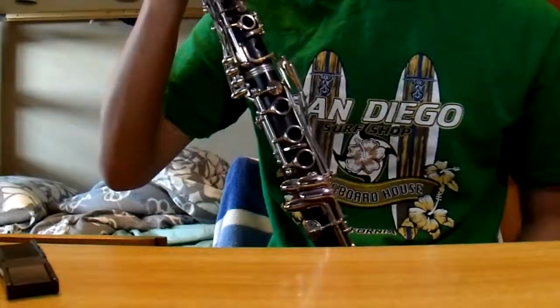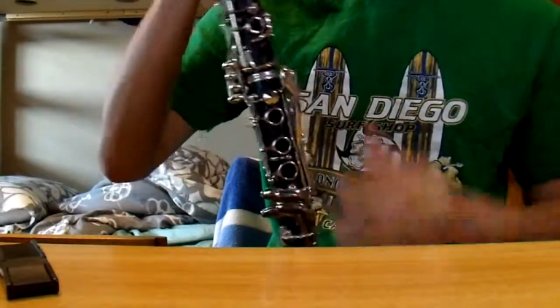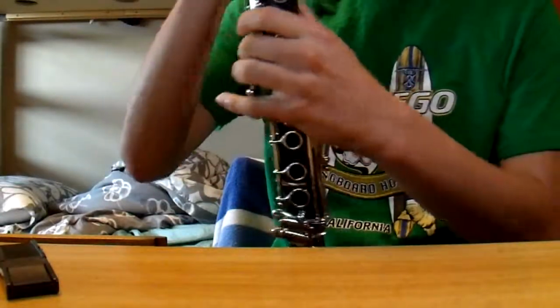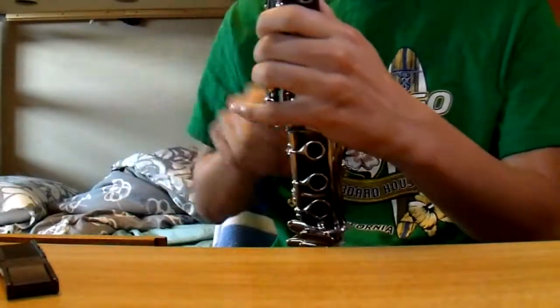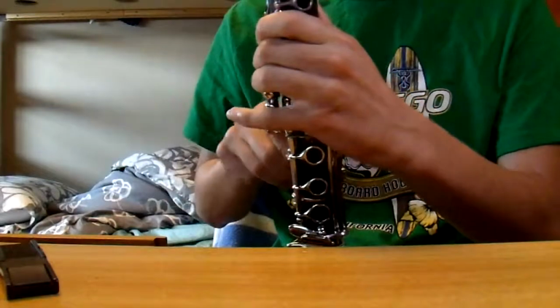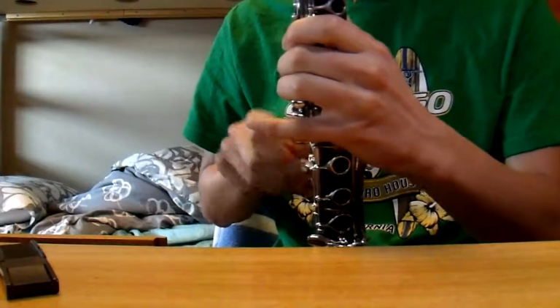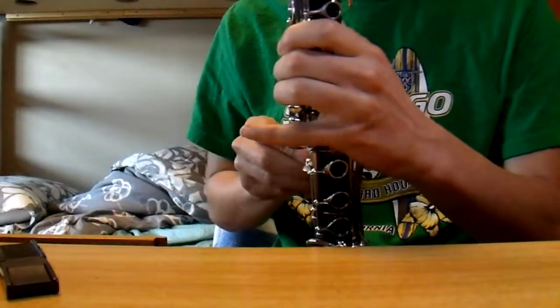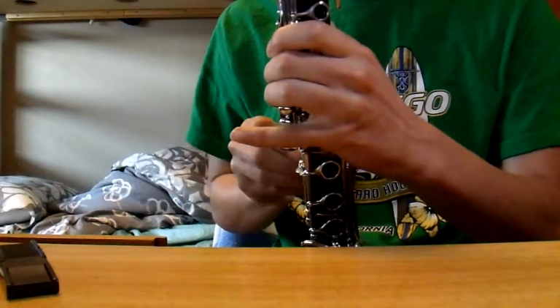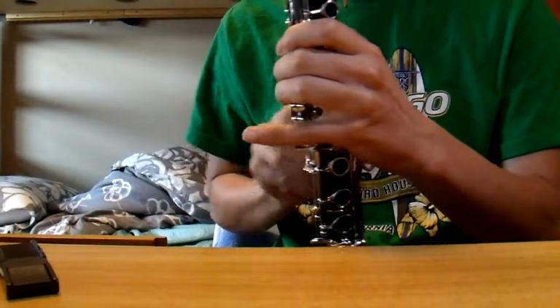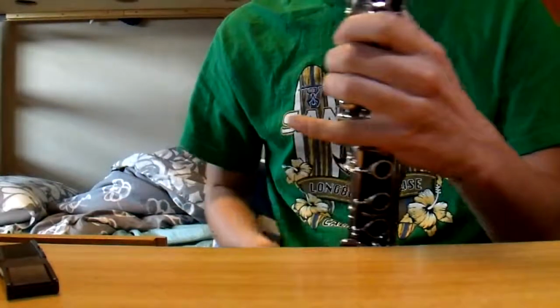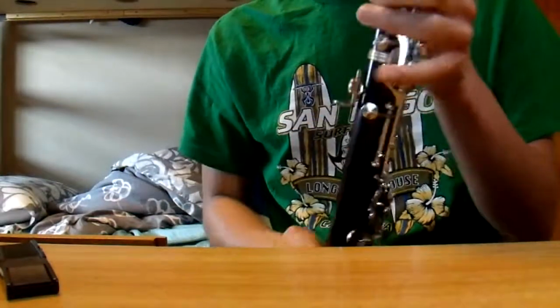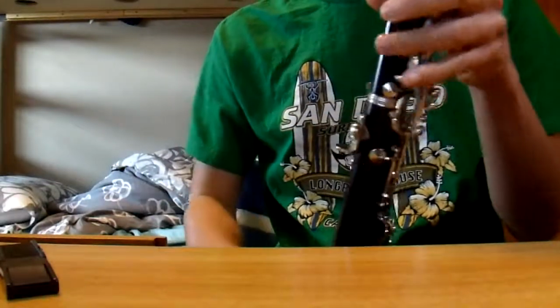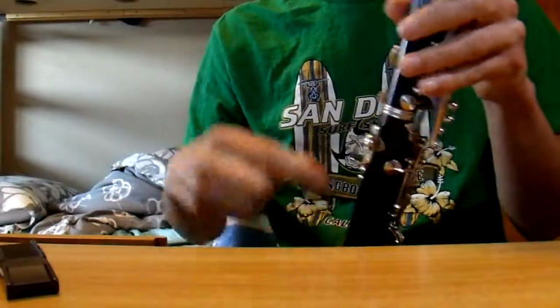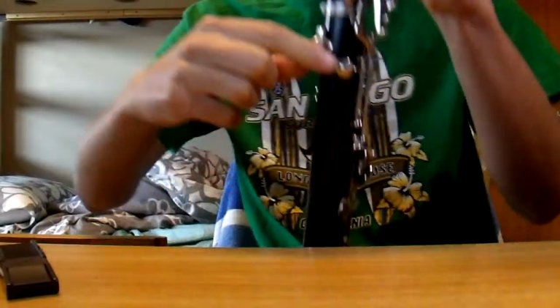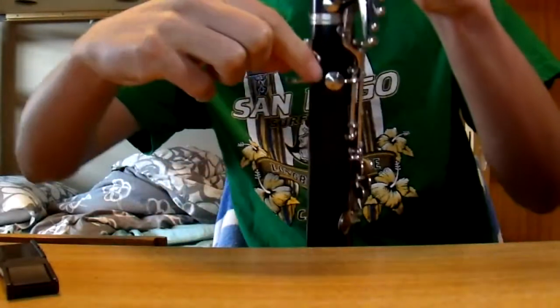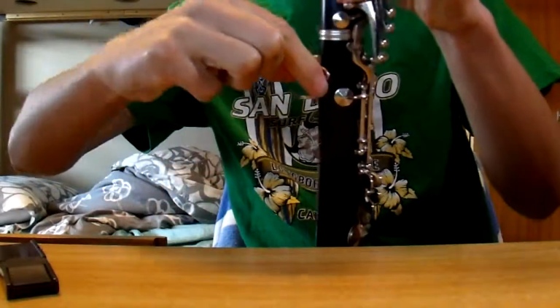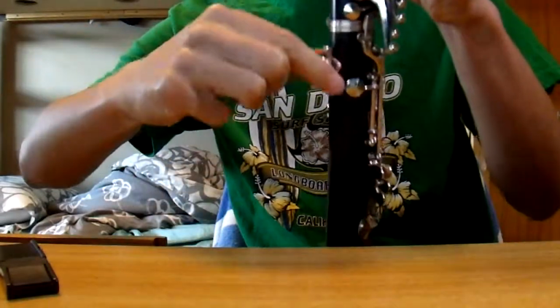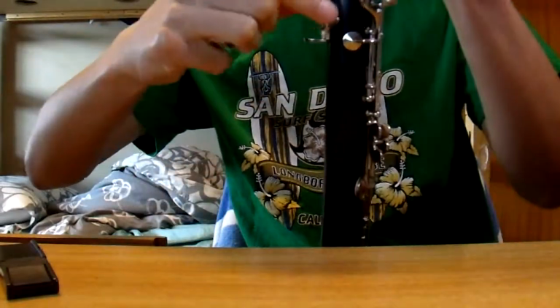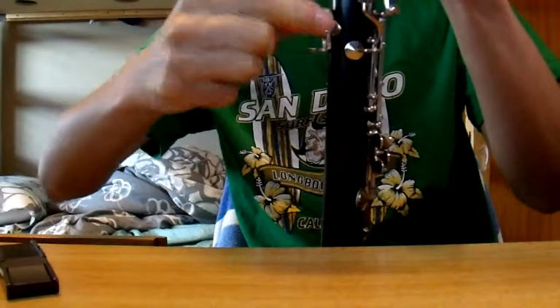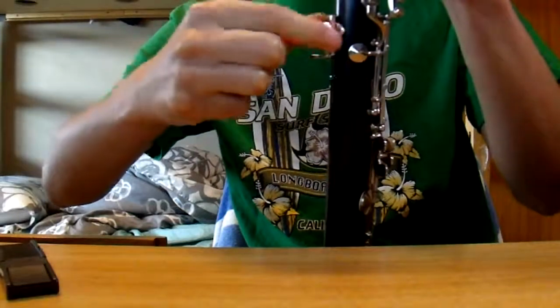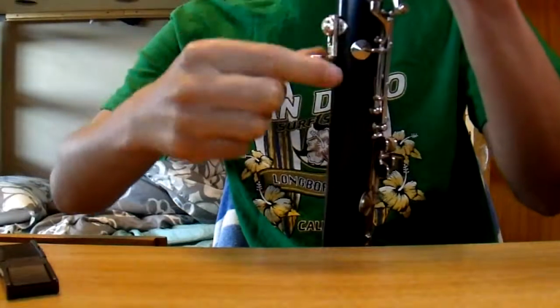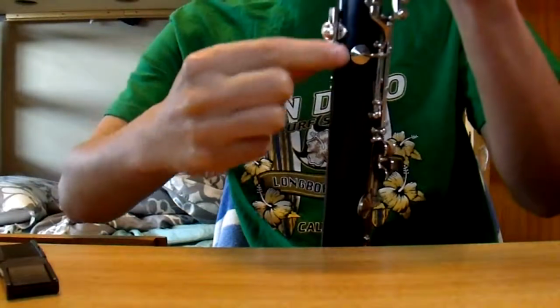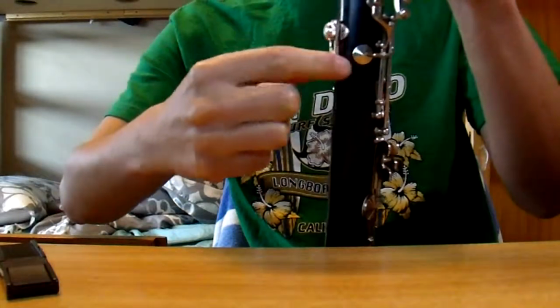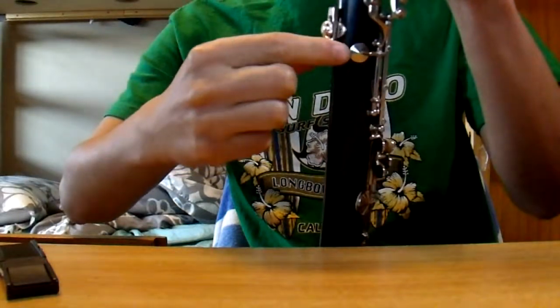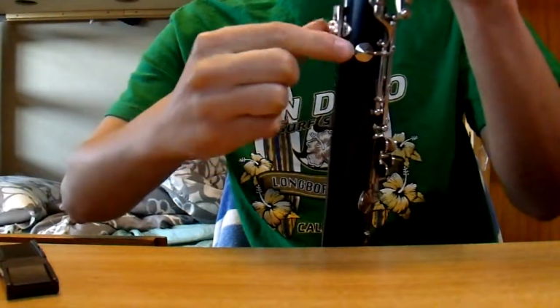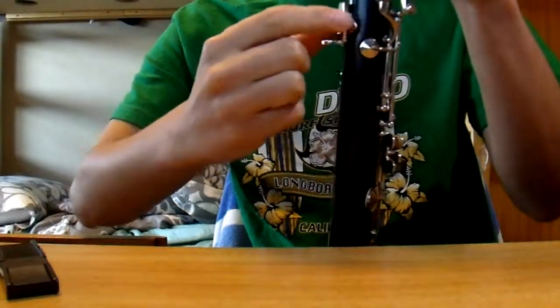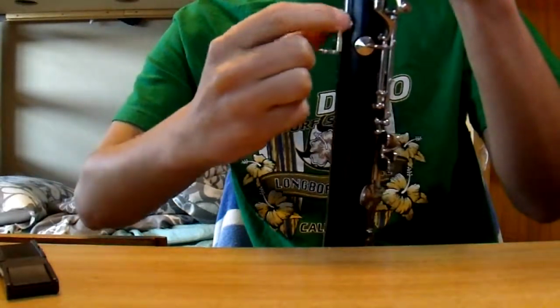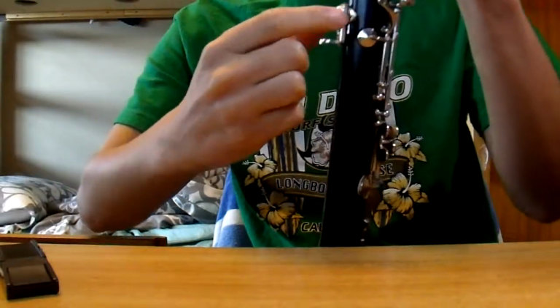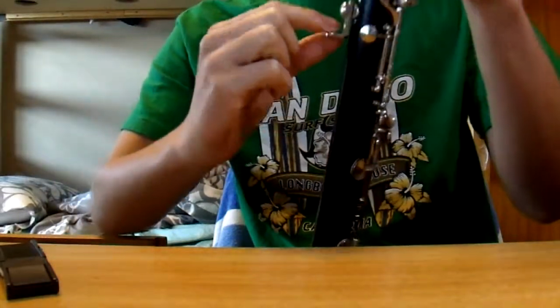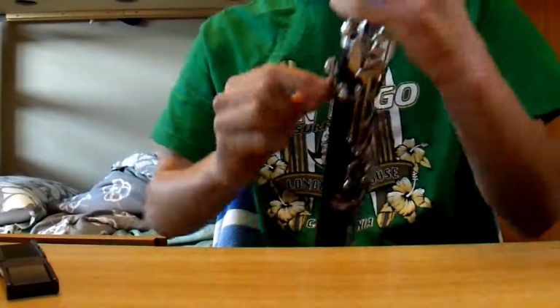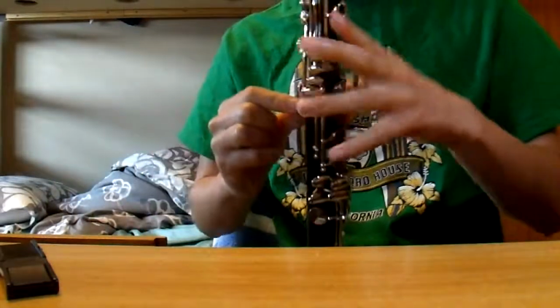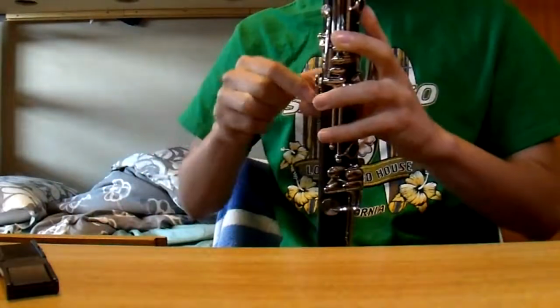A special feature of this clarinet is the awesomely adjustable thumb rest. As you can see here, it moves up and down. That is a great feature for all clarinets.